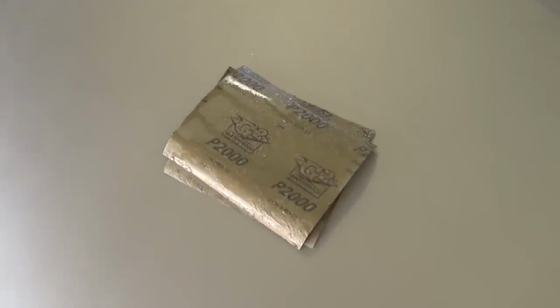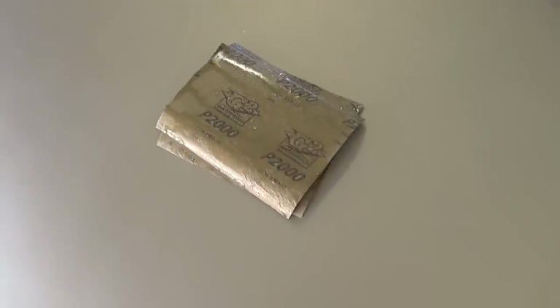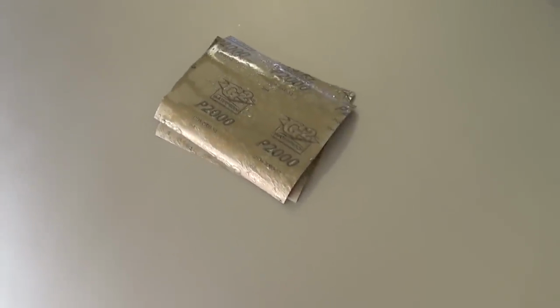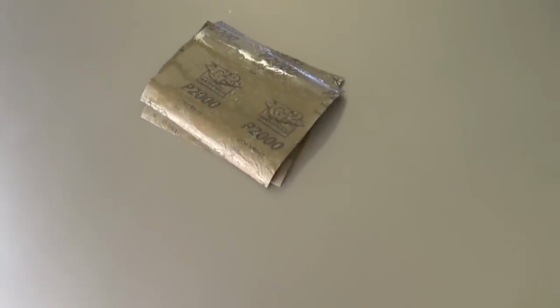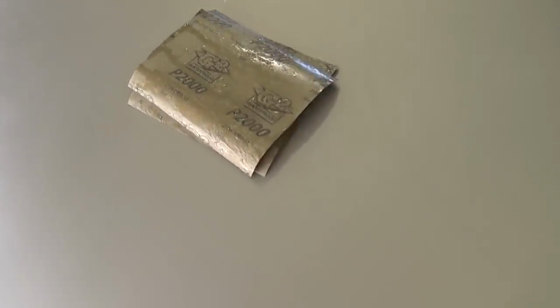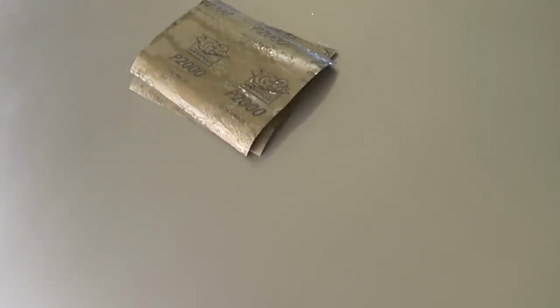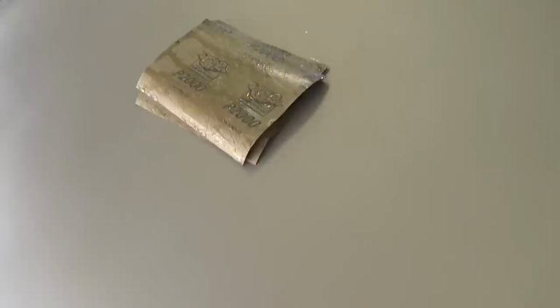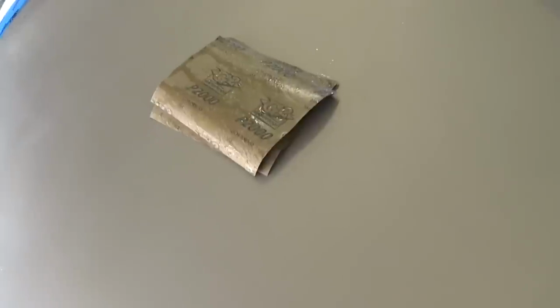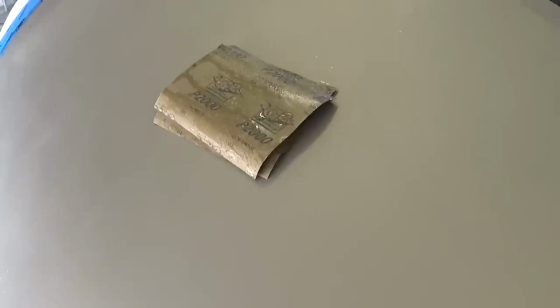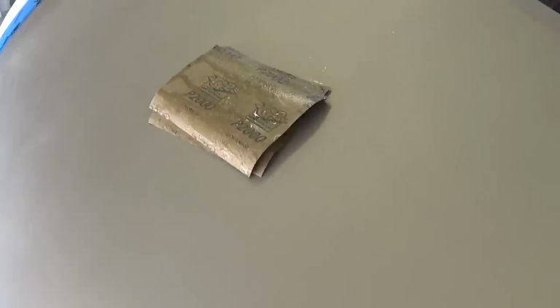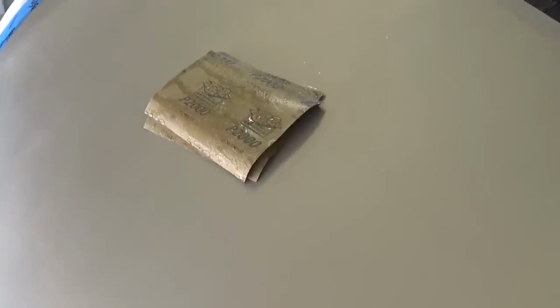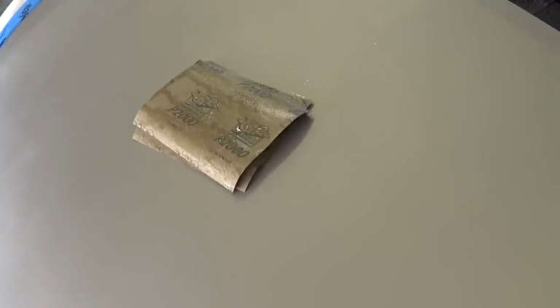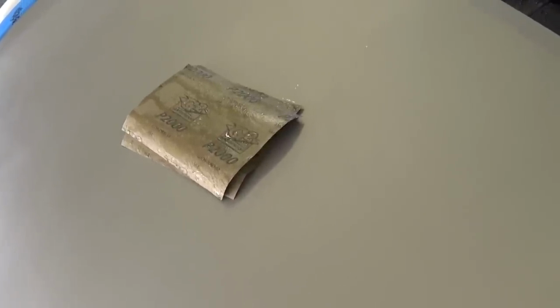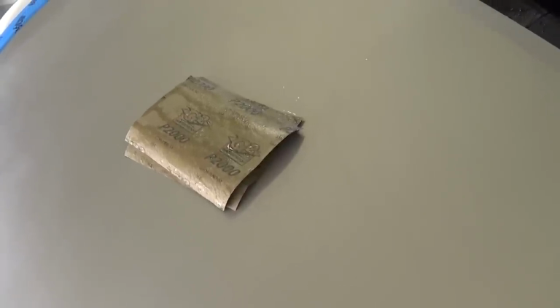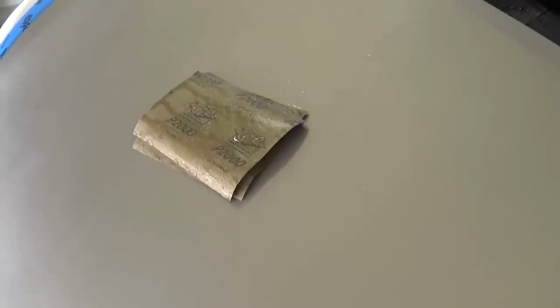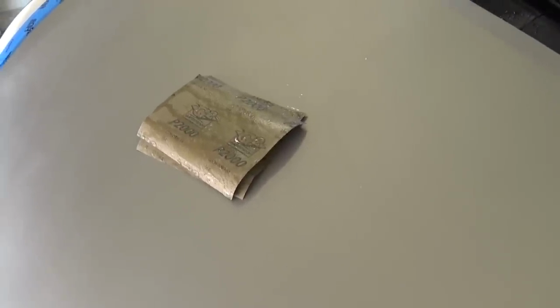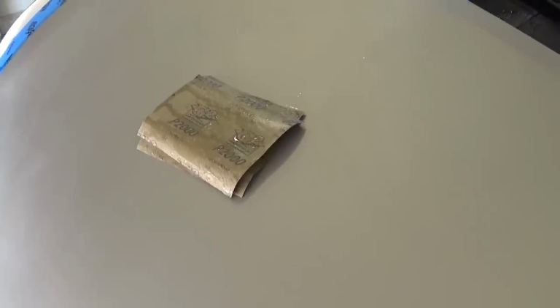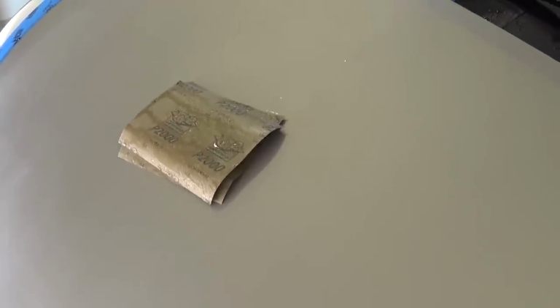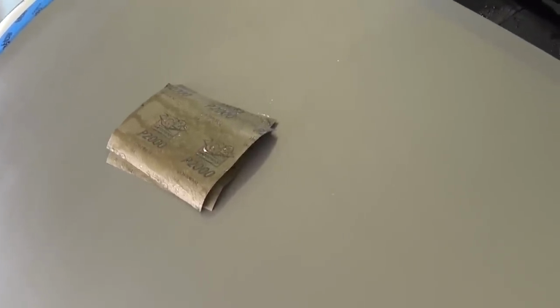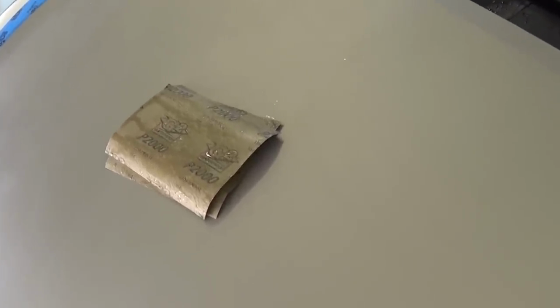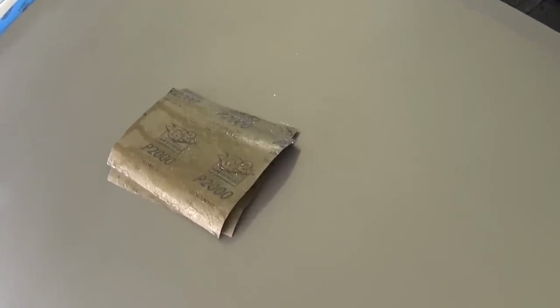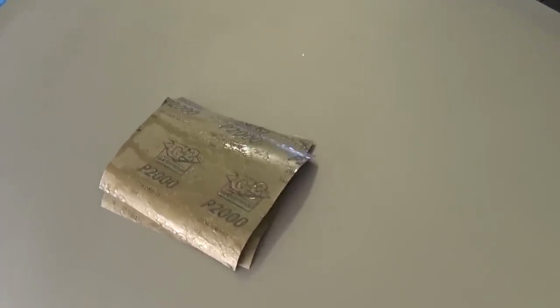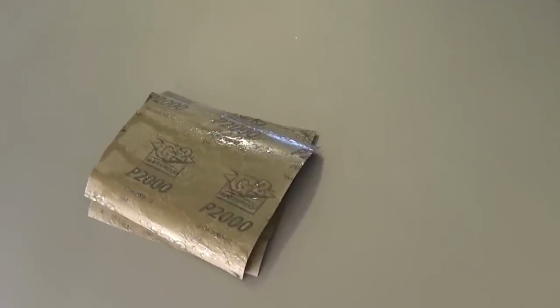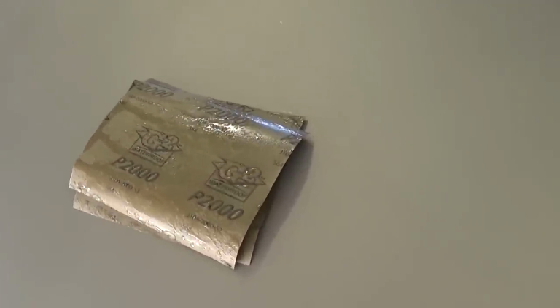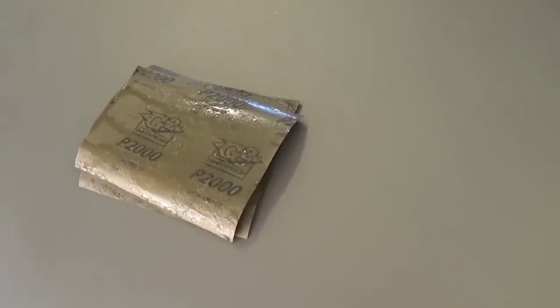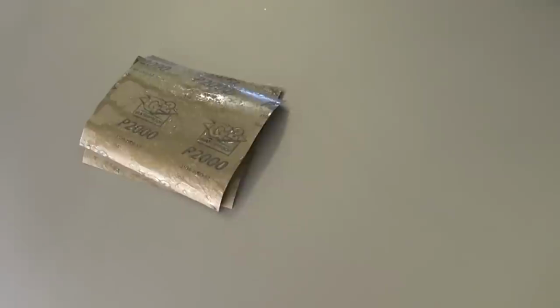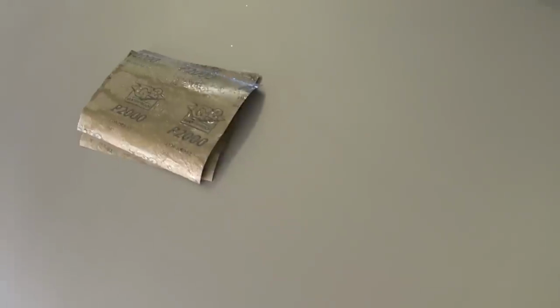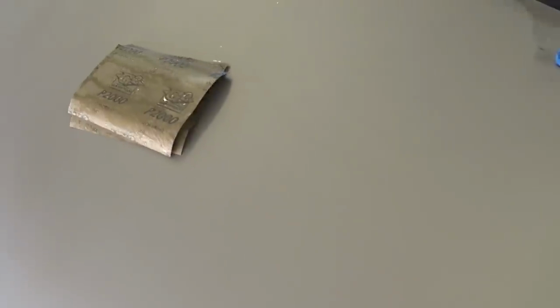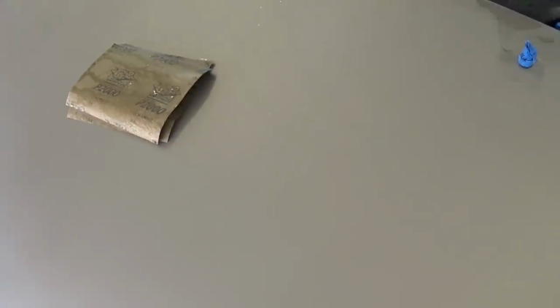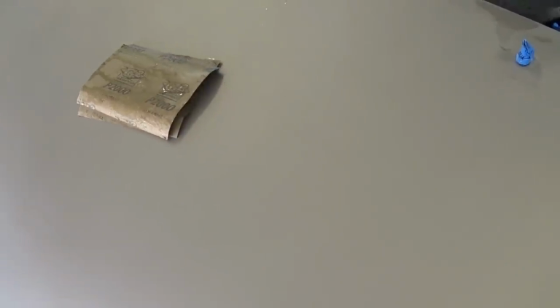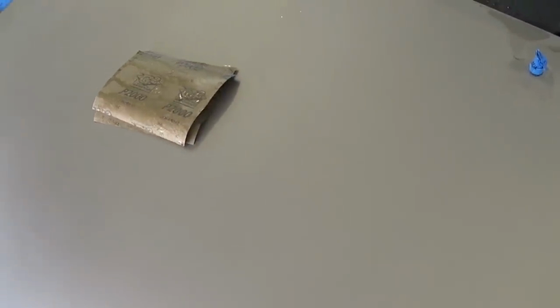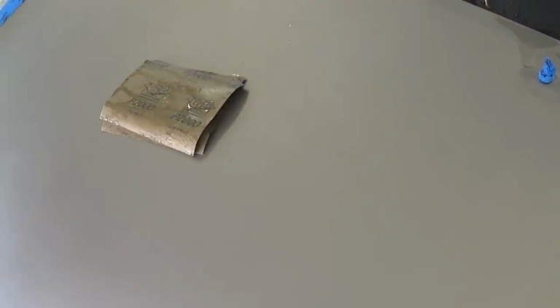Now we're going to use 2000 wet sandpaper and sand the whole thing again. This step buffs out the scratches left by the 1200 sandpaper, and it will be really easy to buff with the polishing compounds we're going to use.